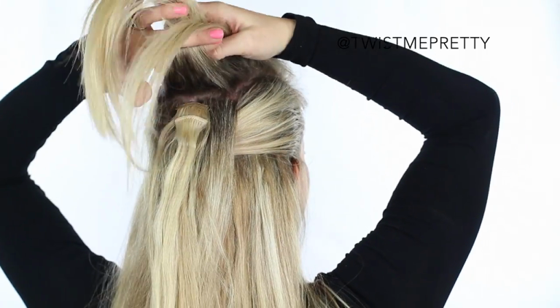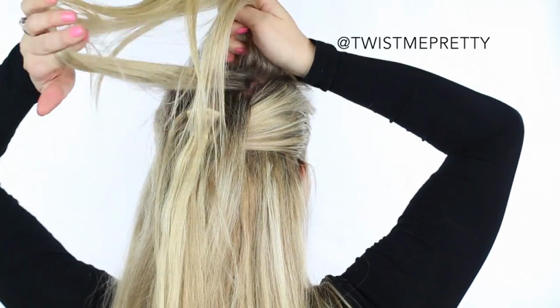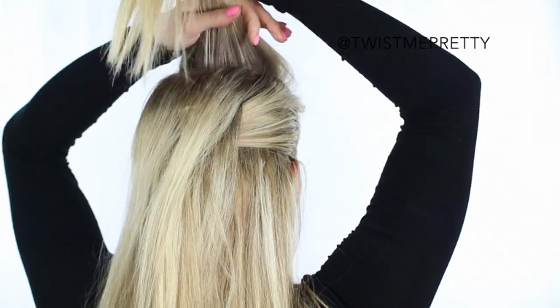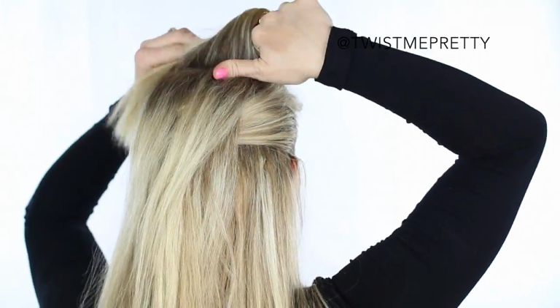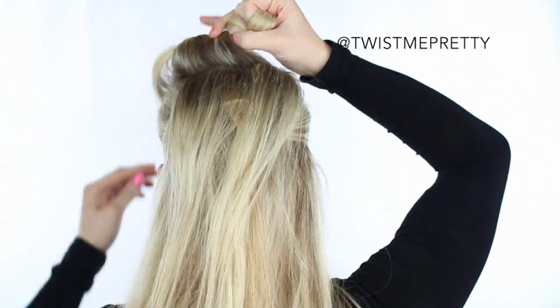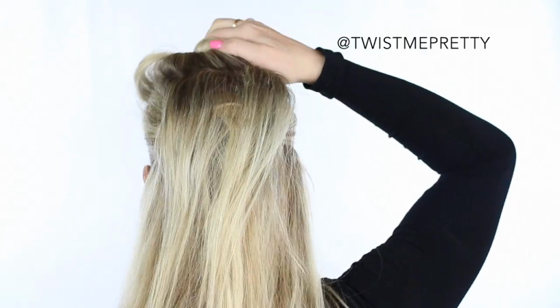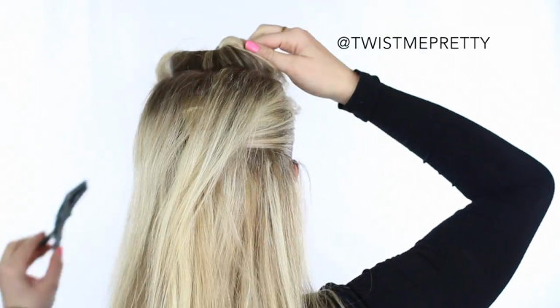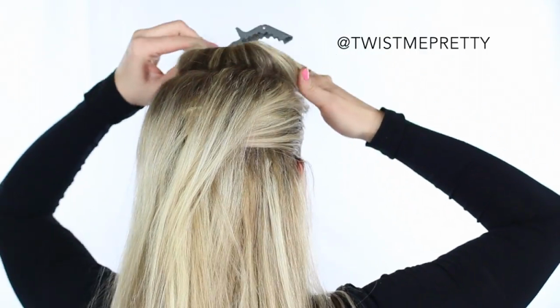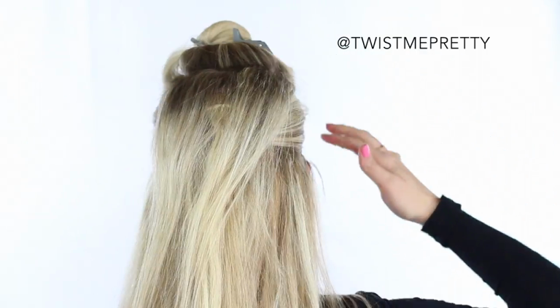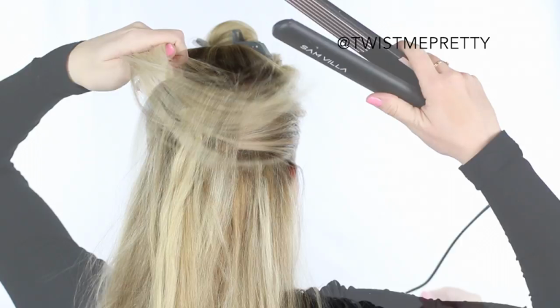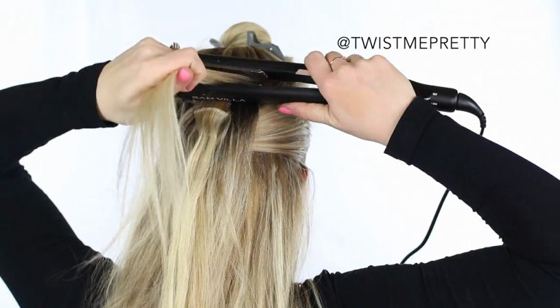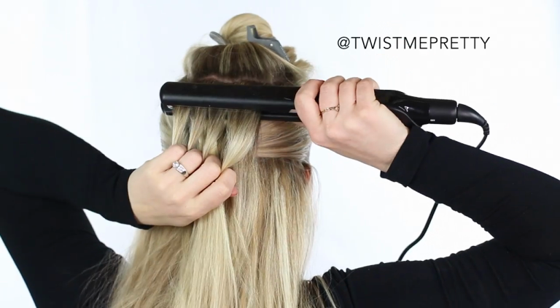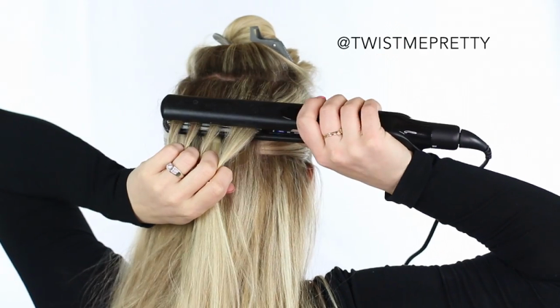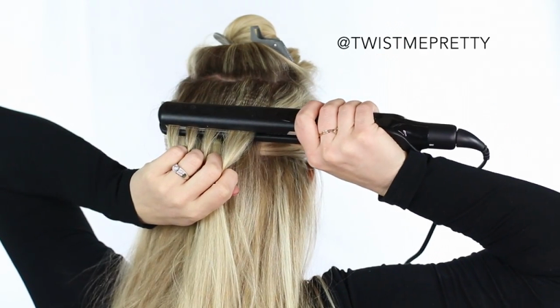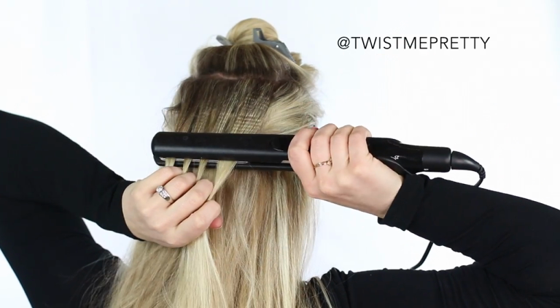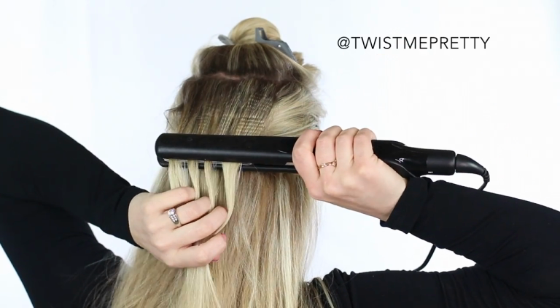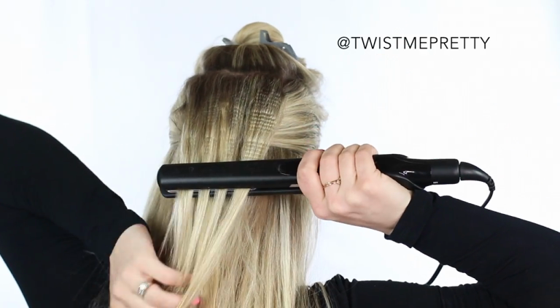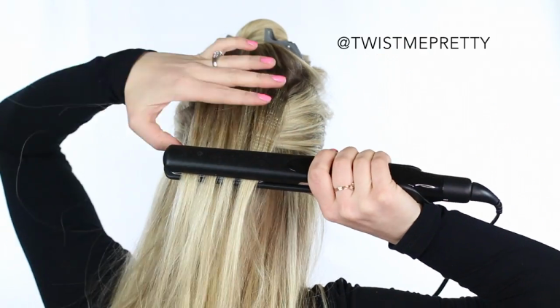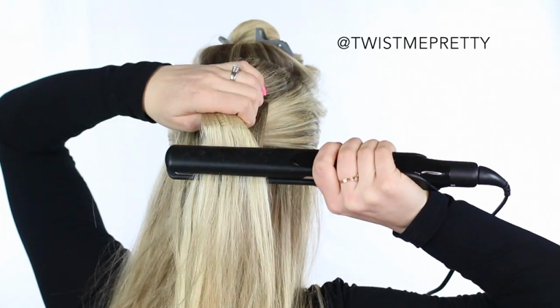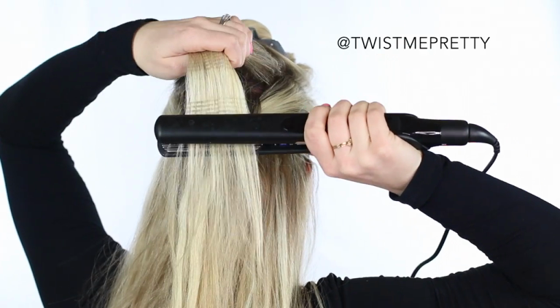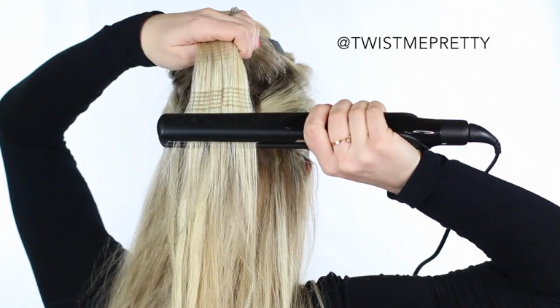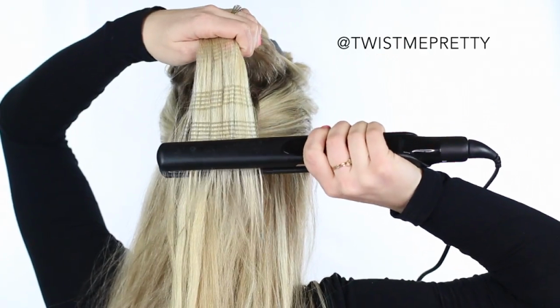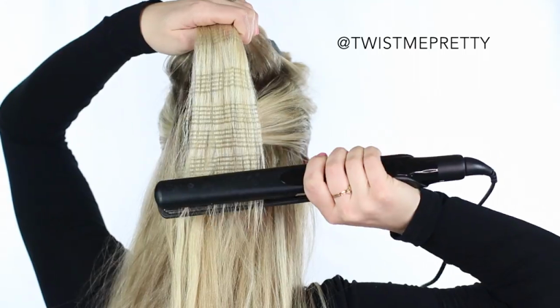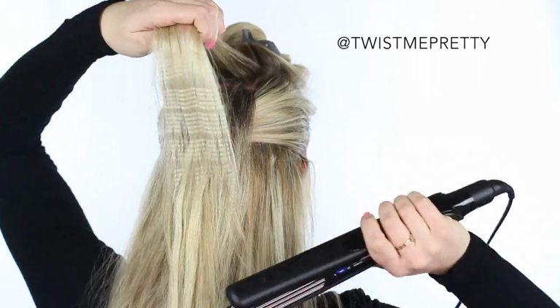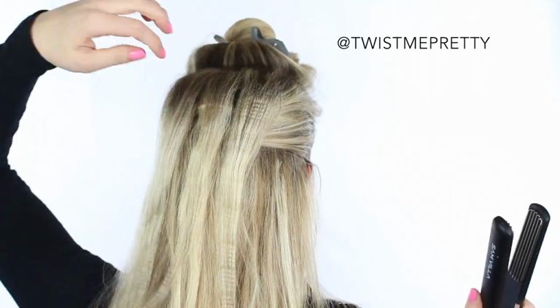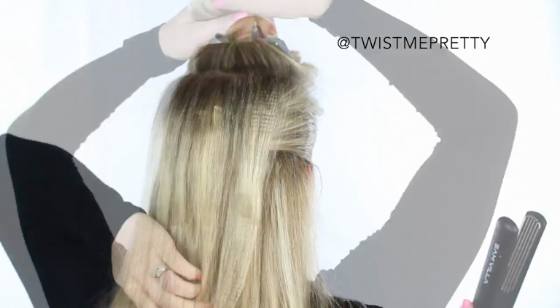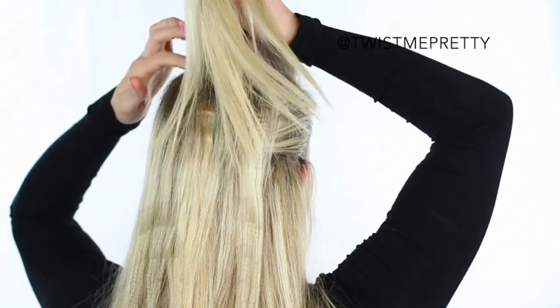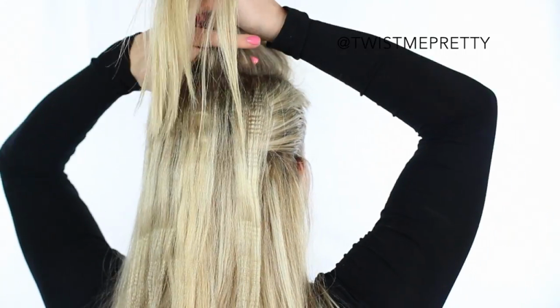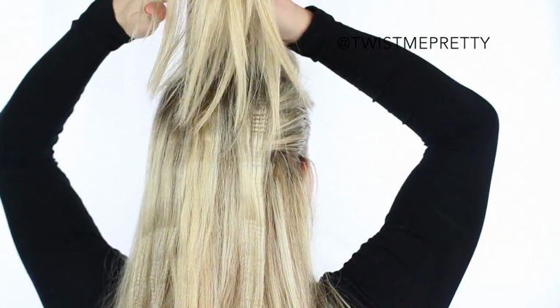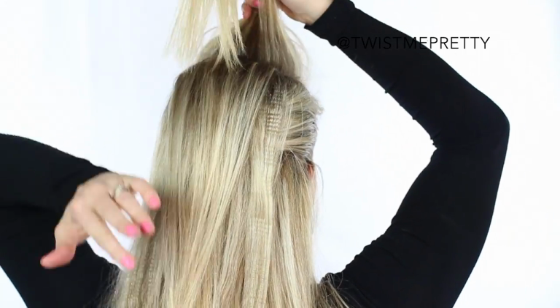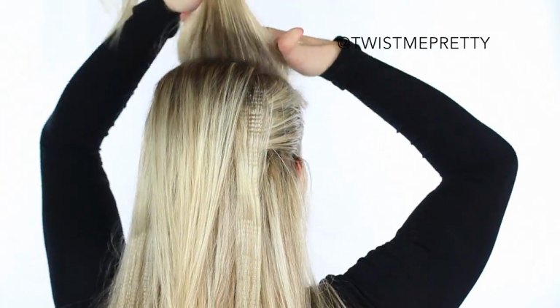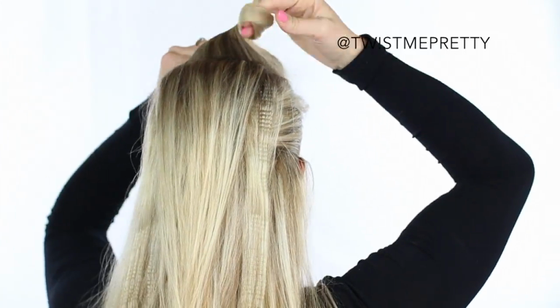Then I pulled out my Sam Villa texturizing iron. I haven't used it in a while, but I thought it'd add some cool texture. So if you have a crimper or something, go ahead and use it on this hairstyle — but again, it's not necessary to make the hairstyle work.